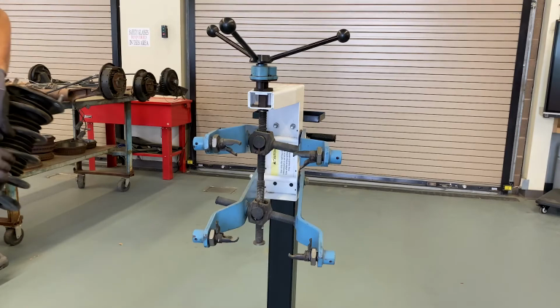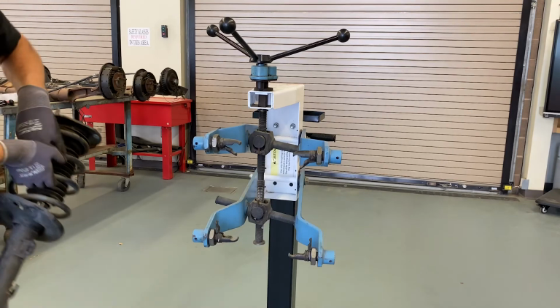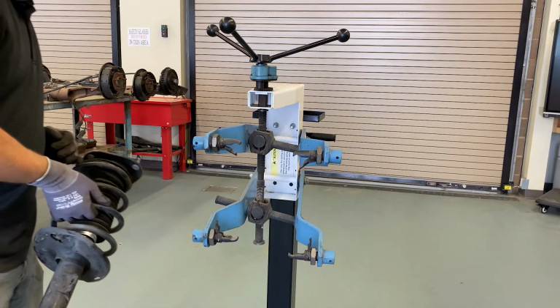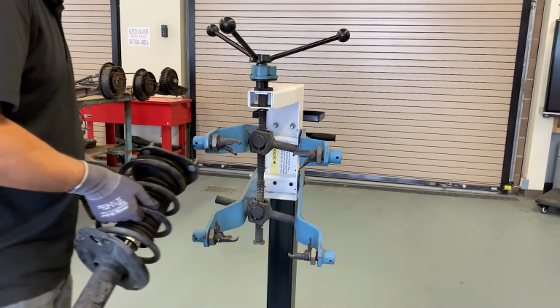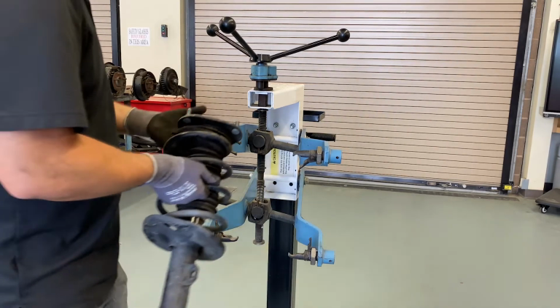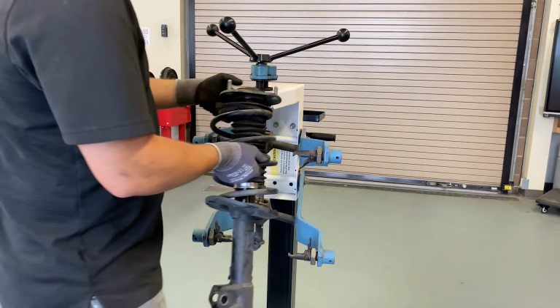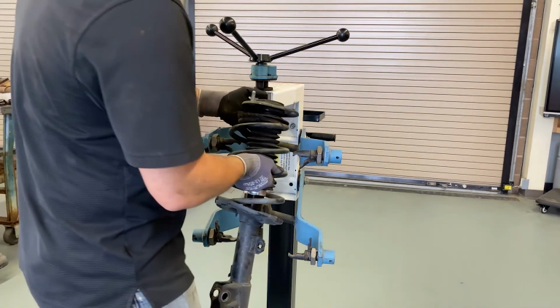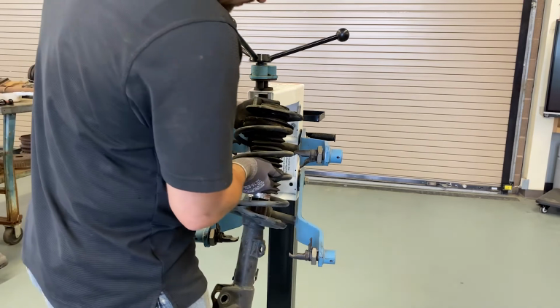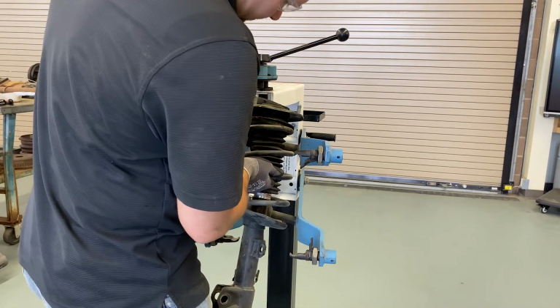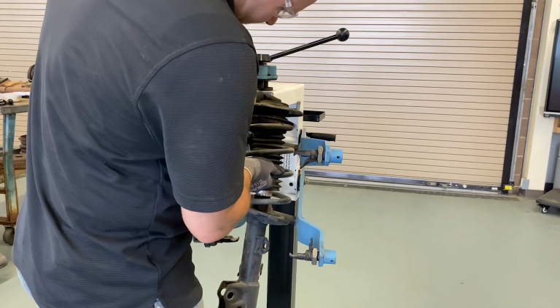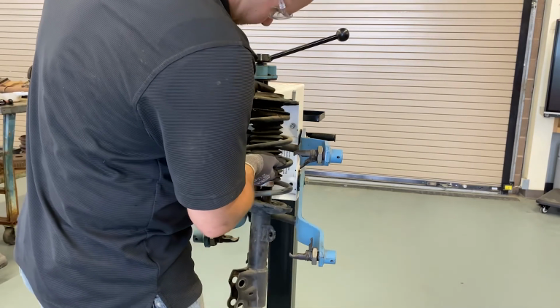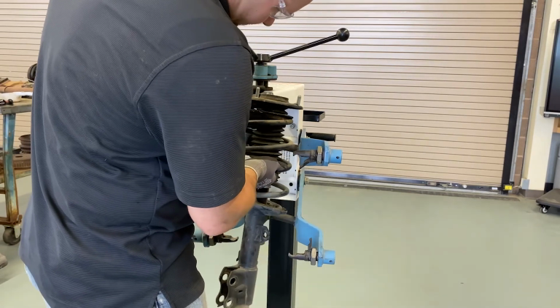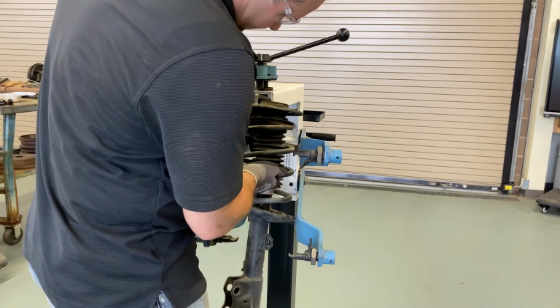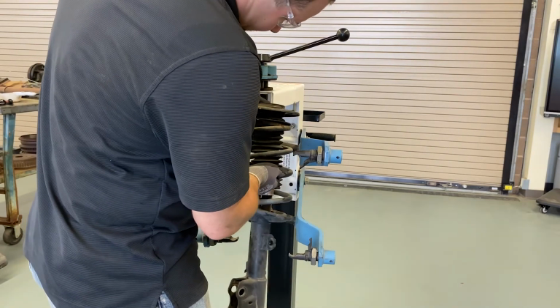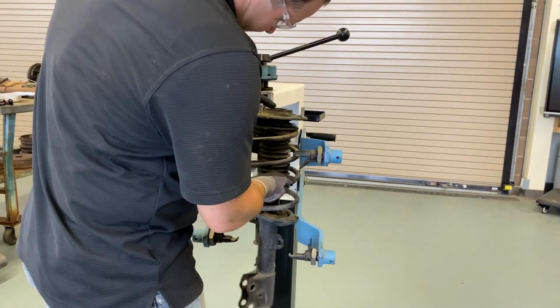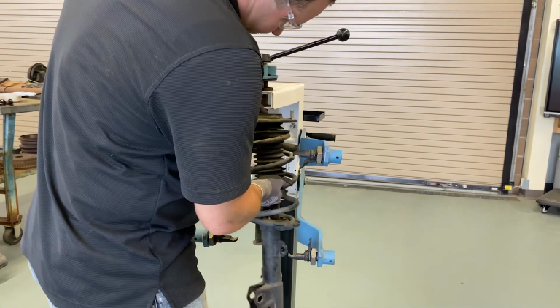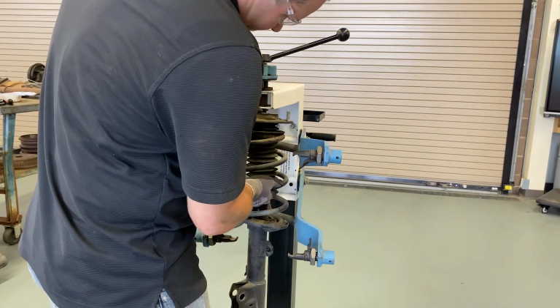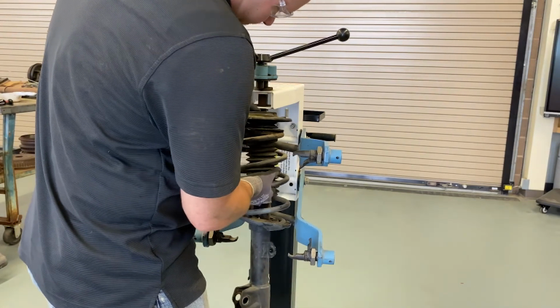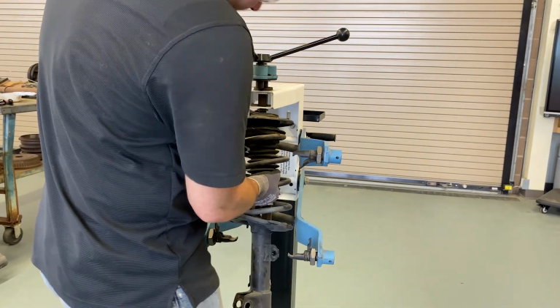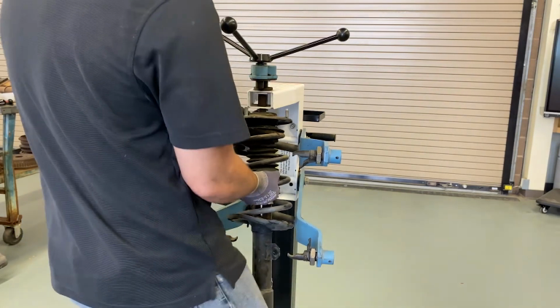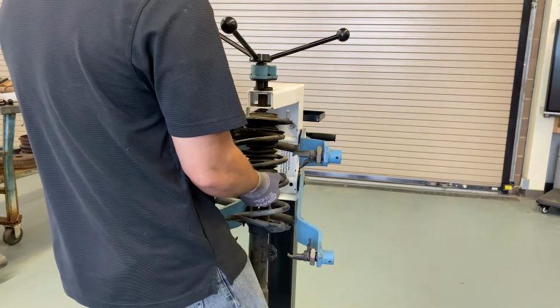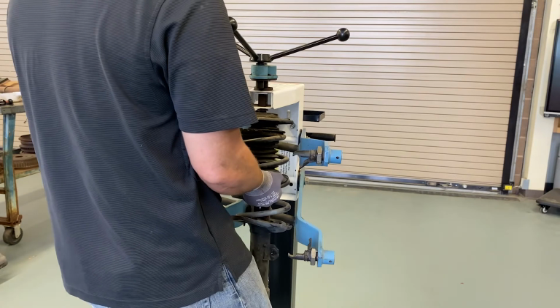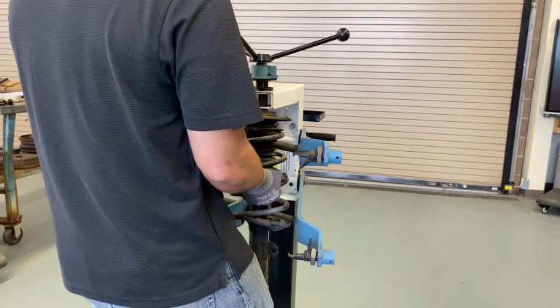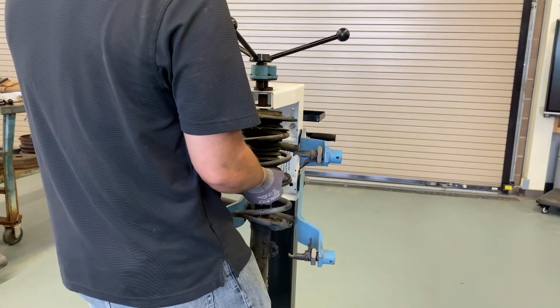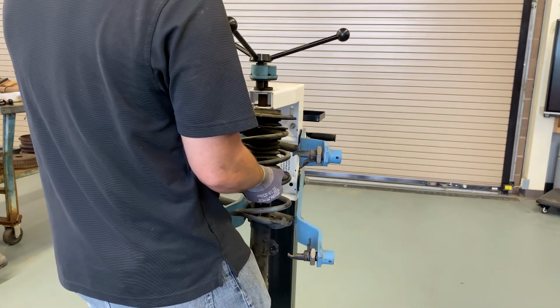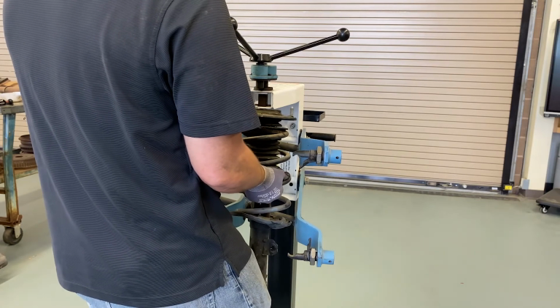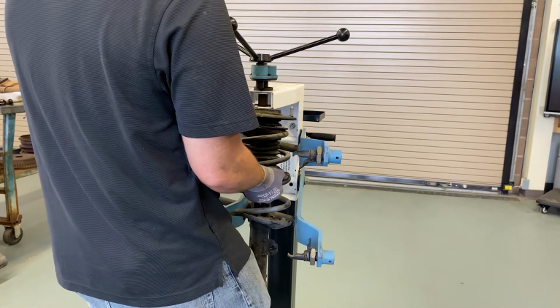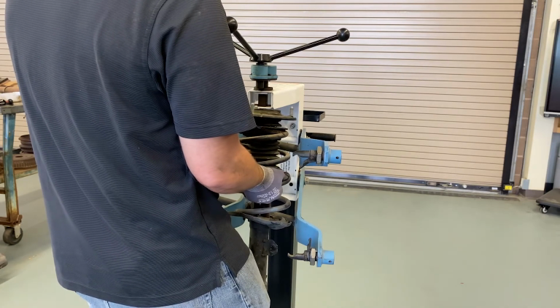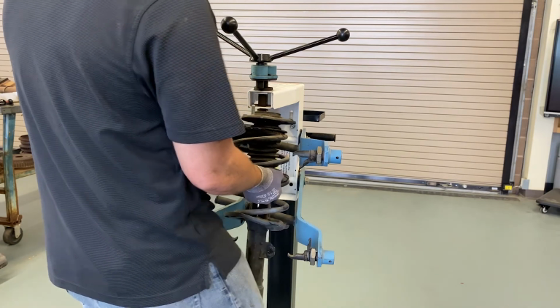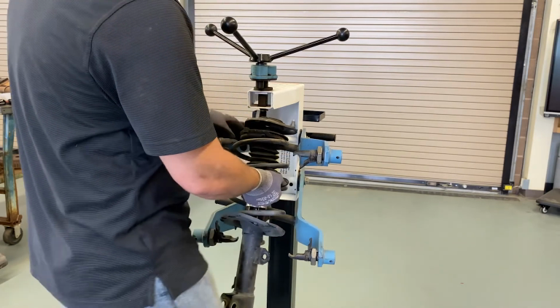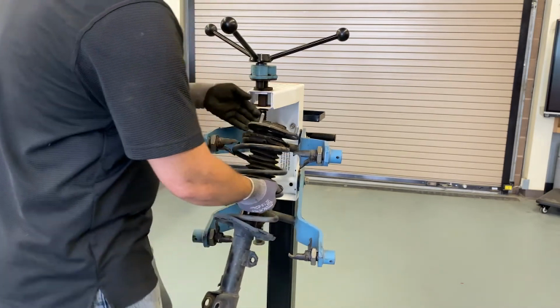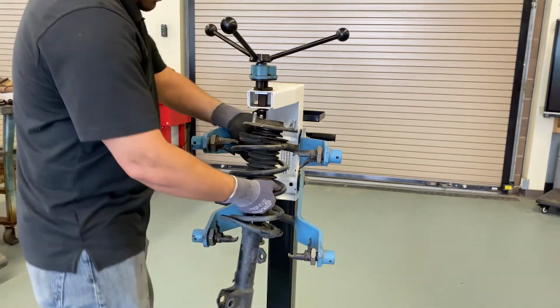In this video we will be starting after you have carefully extracted the strut assembly from the vehicle. If you'd like to learn how to get to this point in the process, please watch our video on how to replace a McPherson strut.